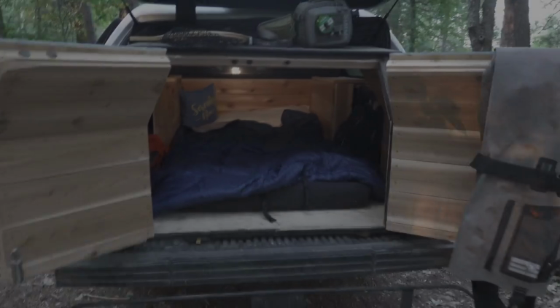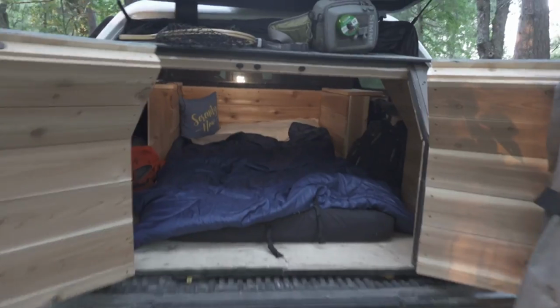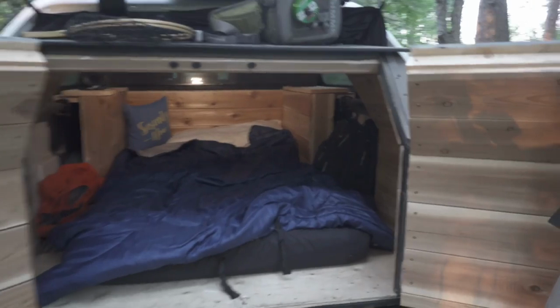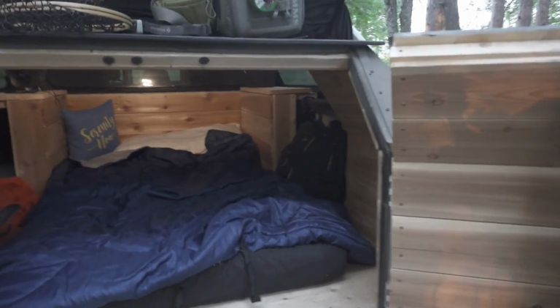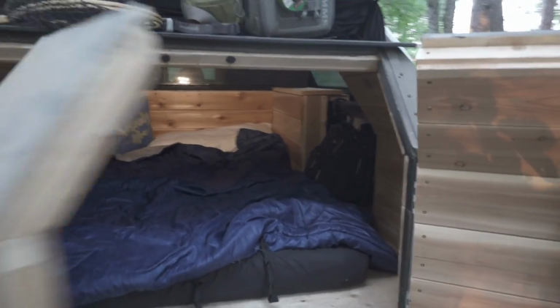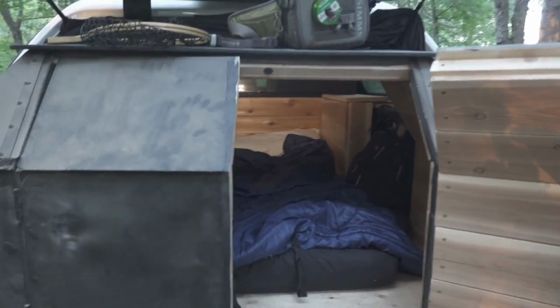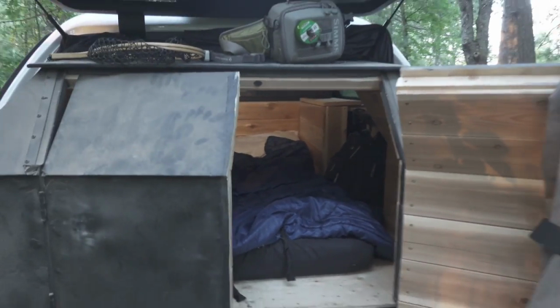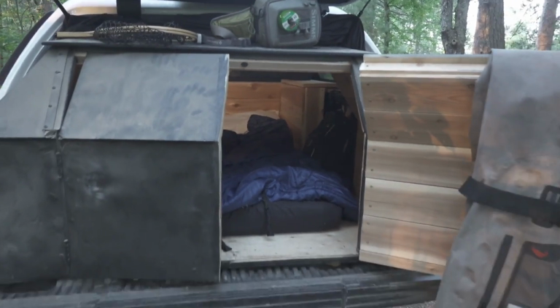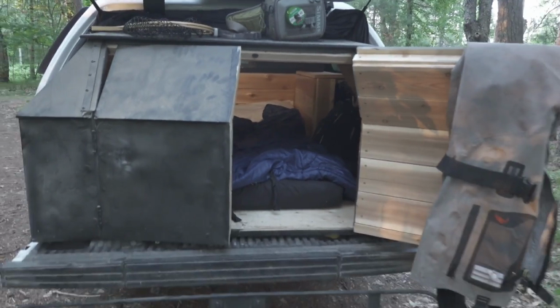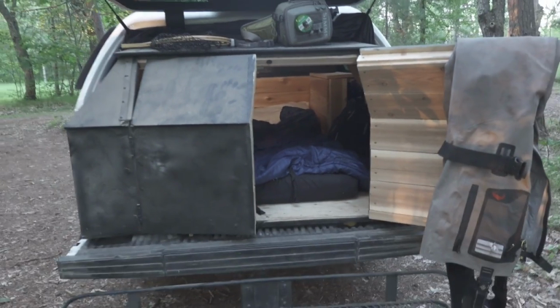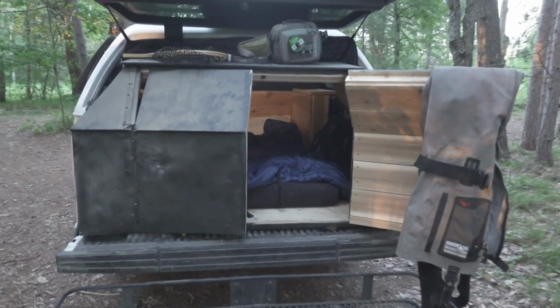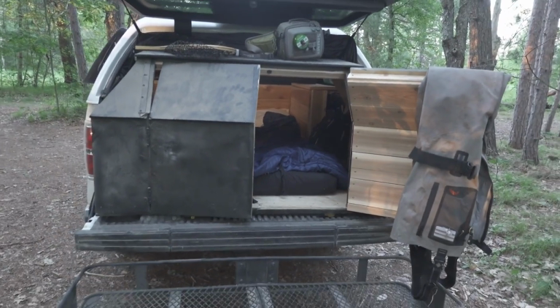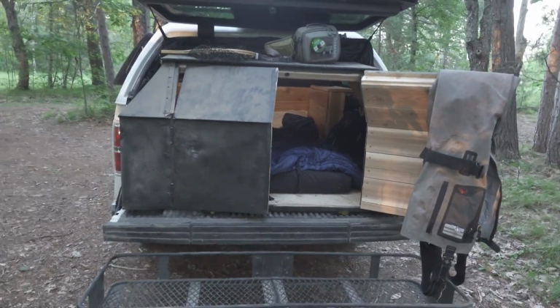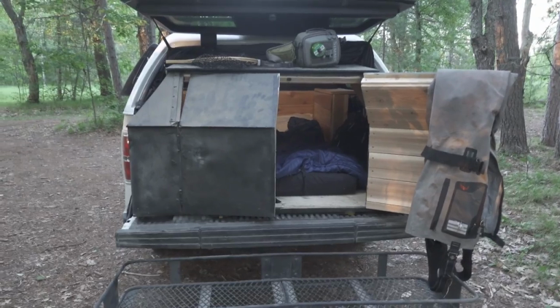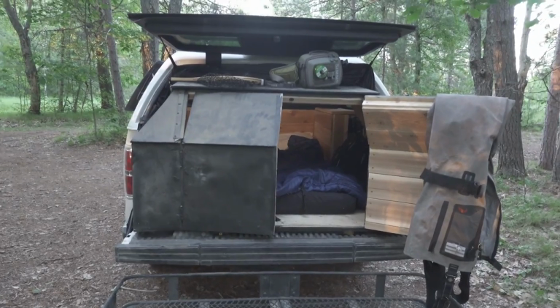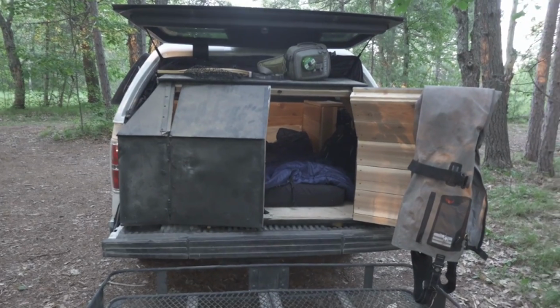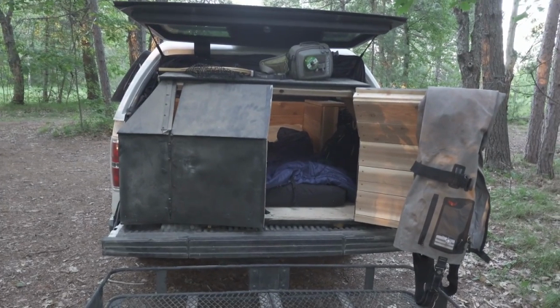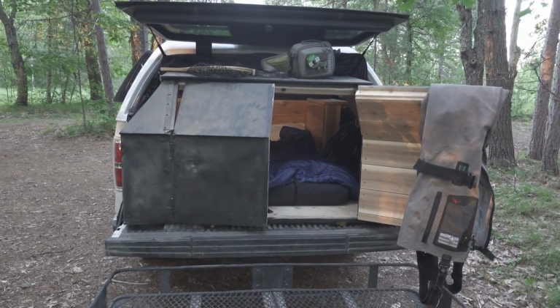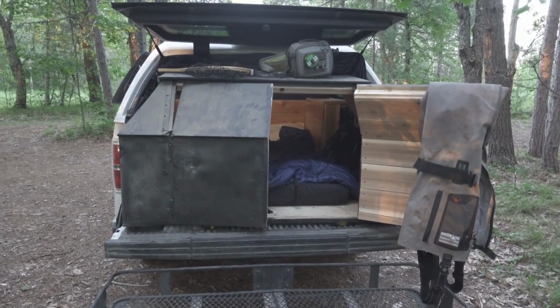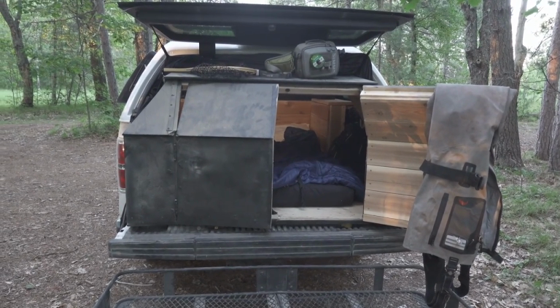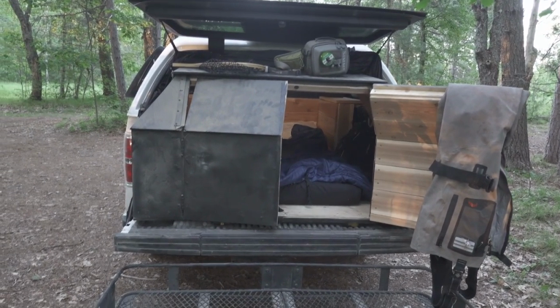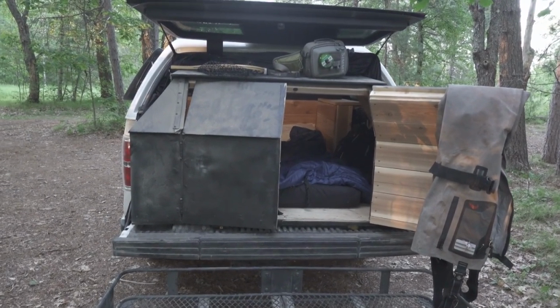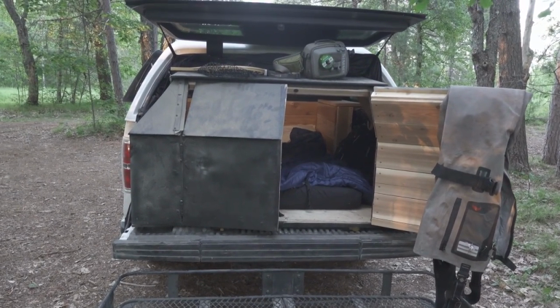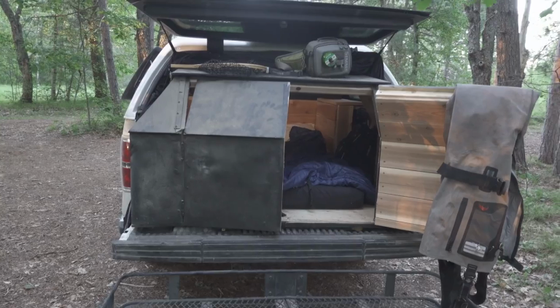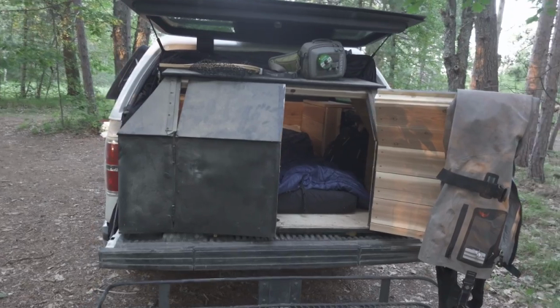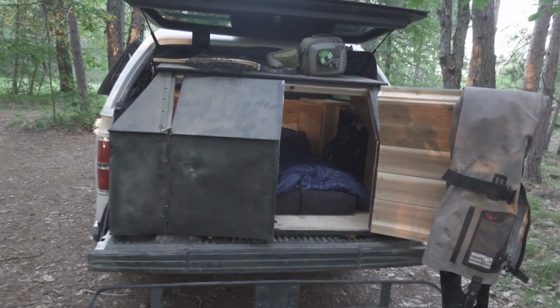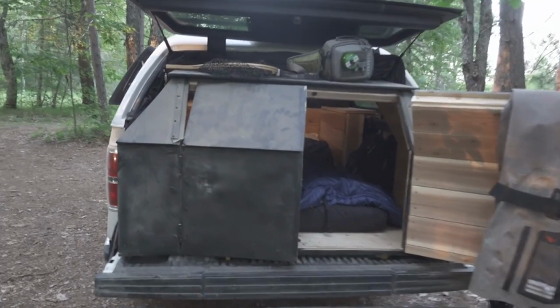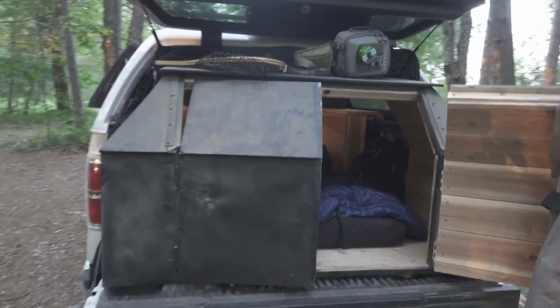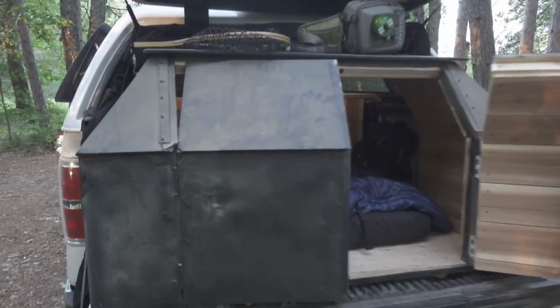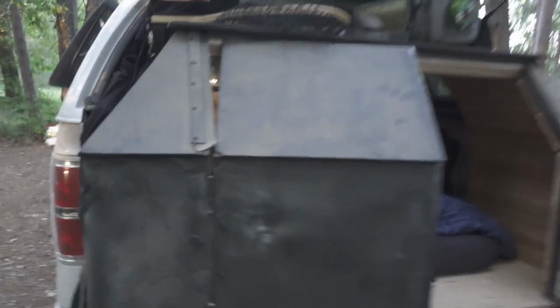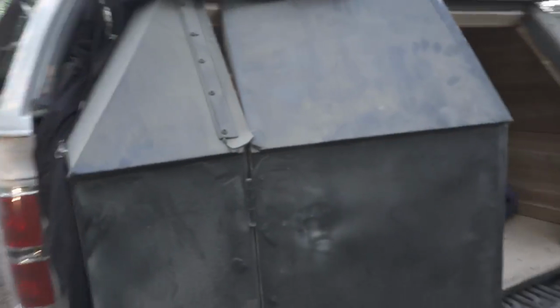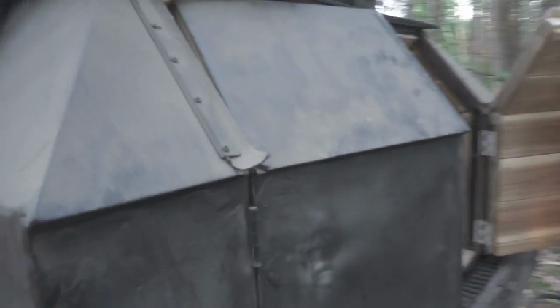So if you haven't seen it already, this is what I got. I have an F-150 SuperCrew five and a half foot bed and I'm six foot two. So I want to sleep in the back of it, but the length for me to lie down properly was not ideal.